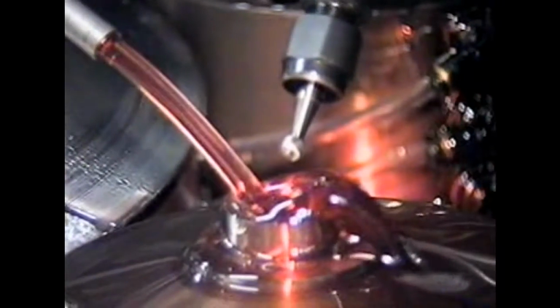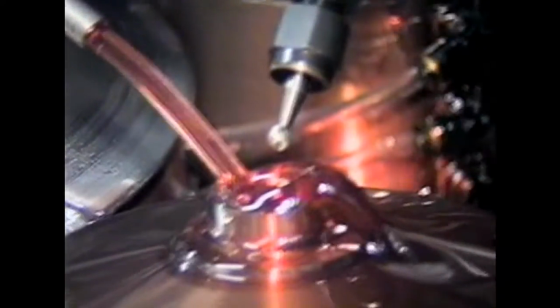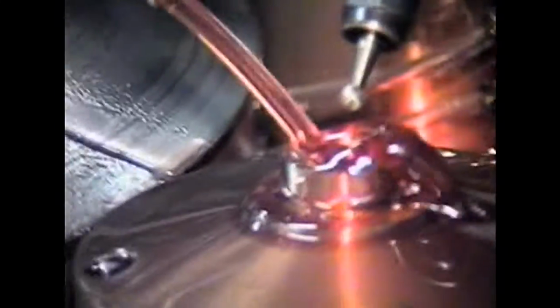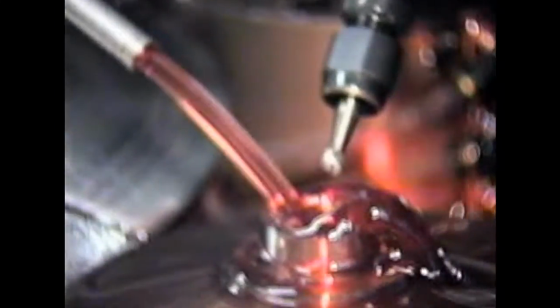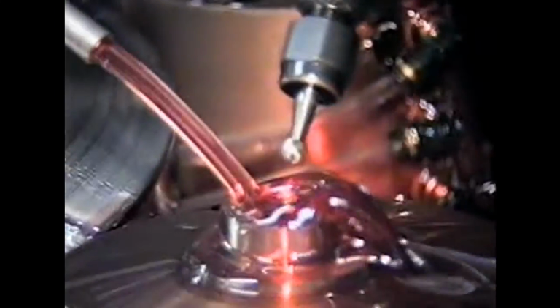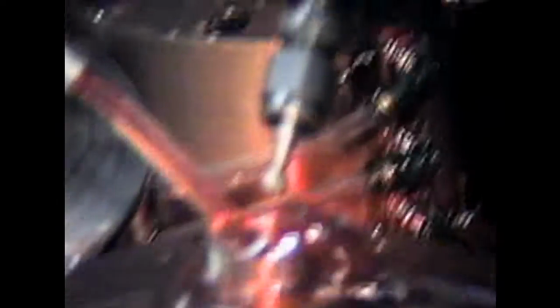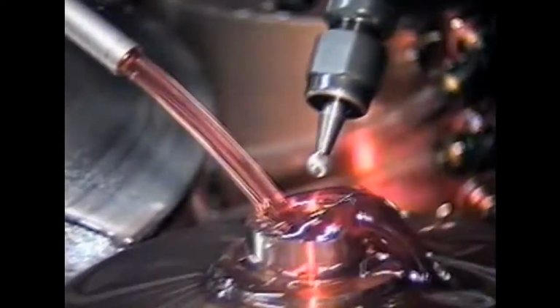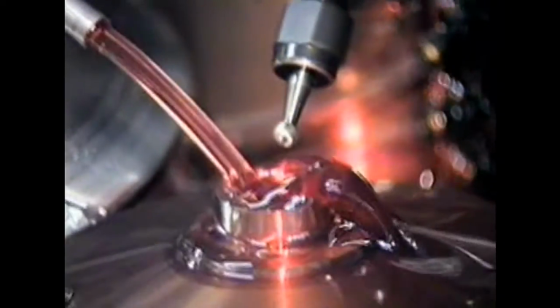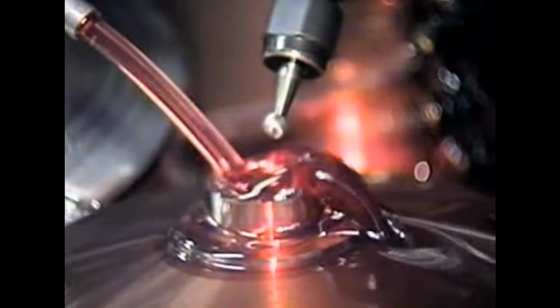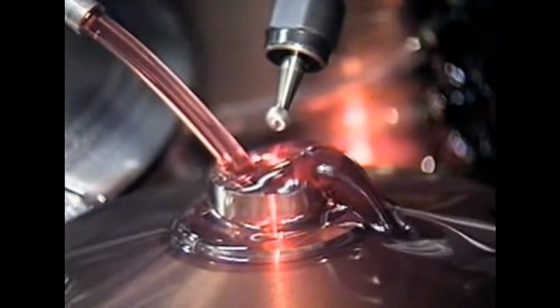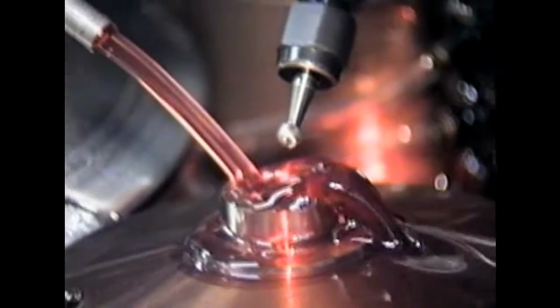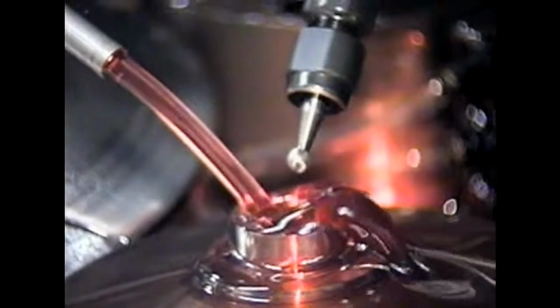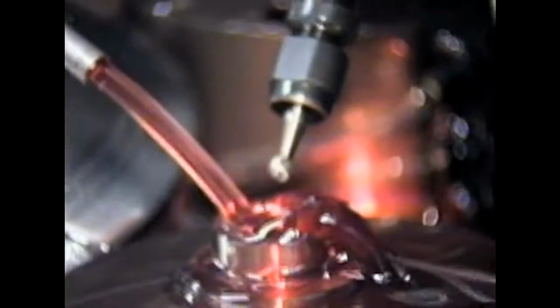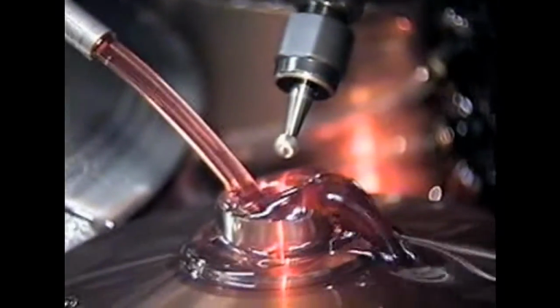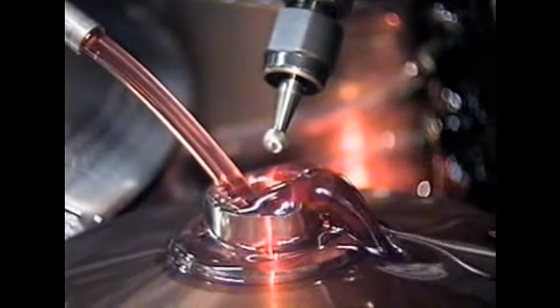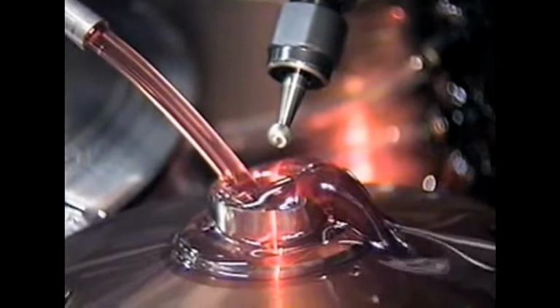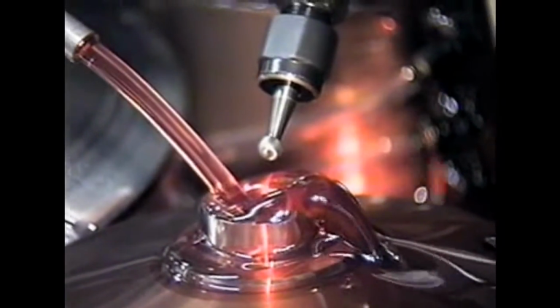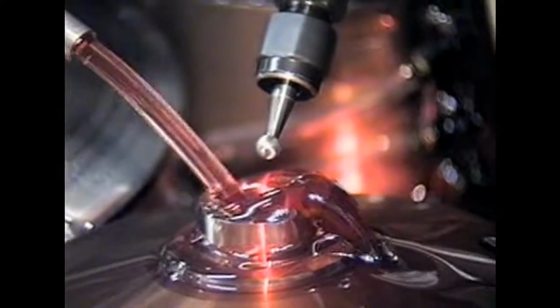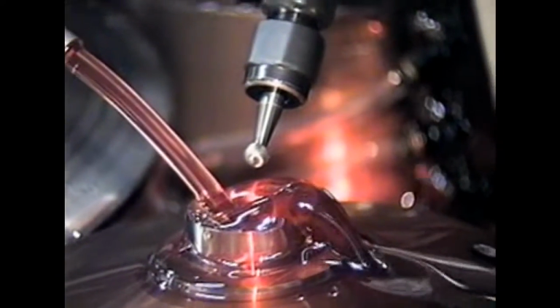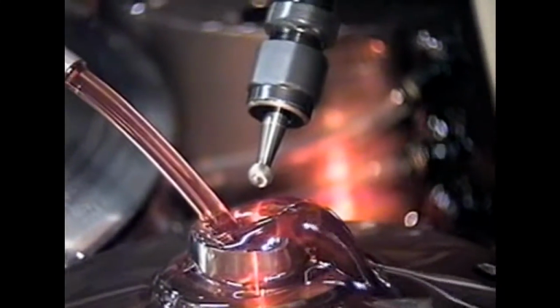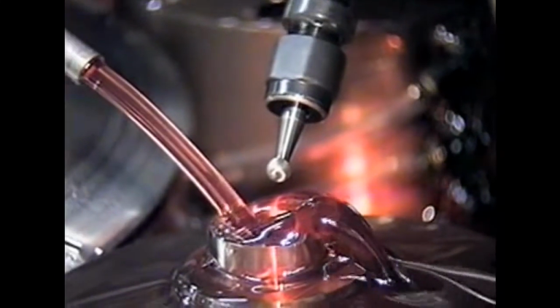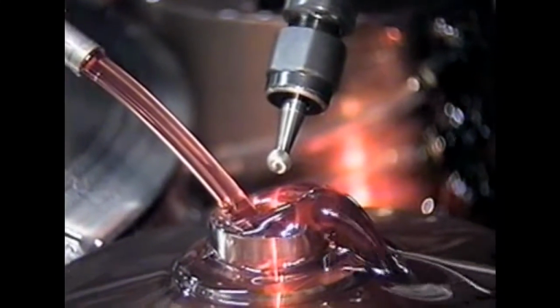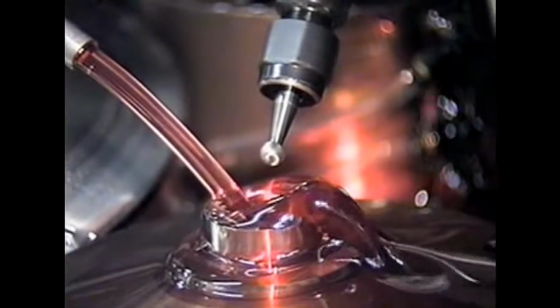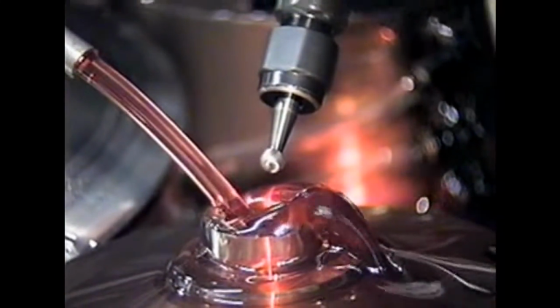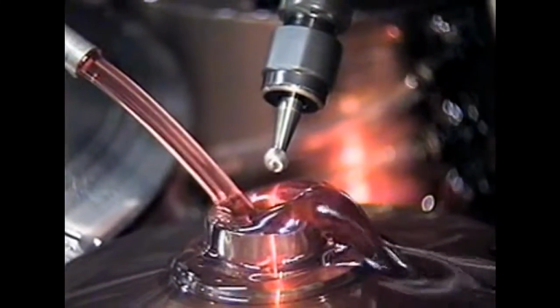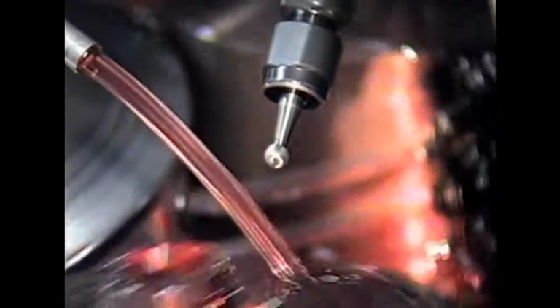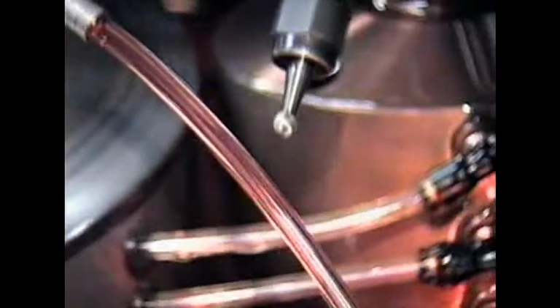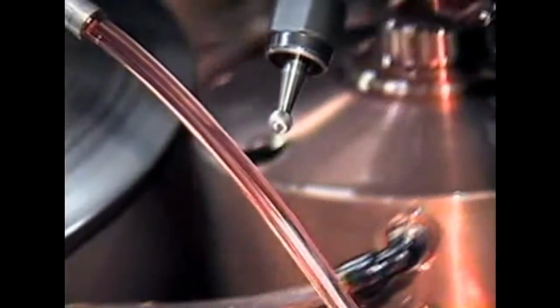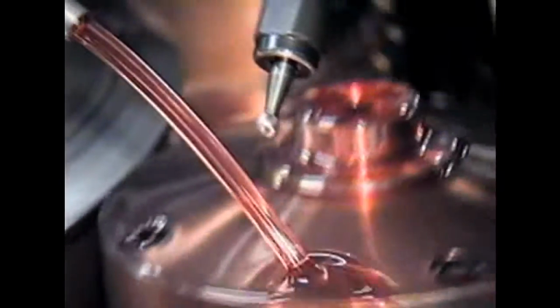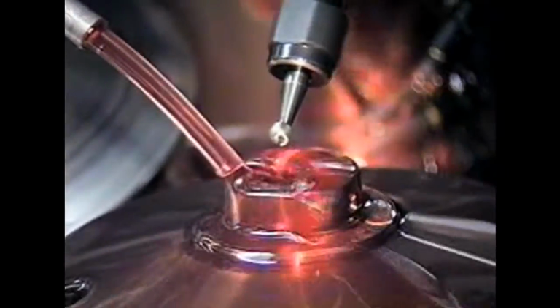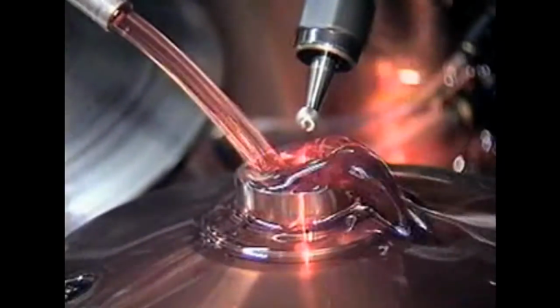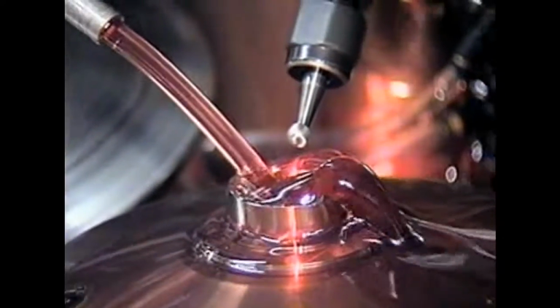I like that station though. That's a cool tool. What is that called? What's that round tool called? Oh, it's just a deburring tool?